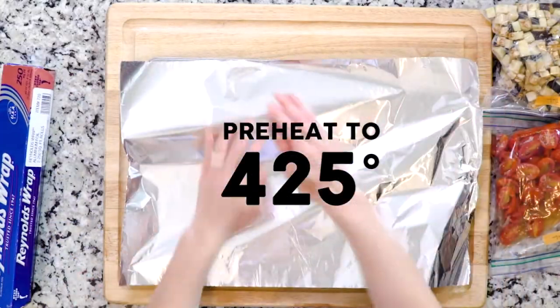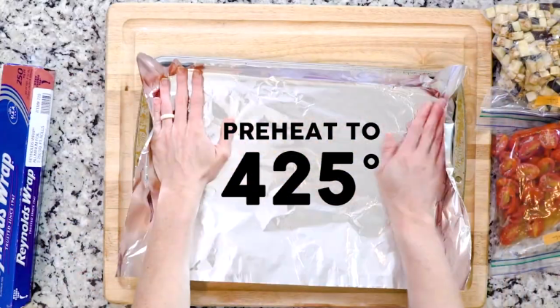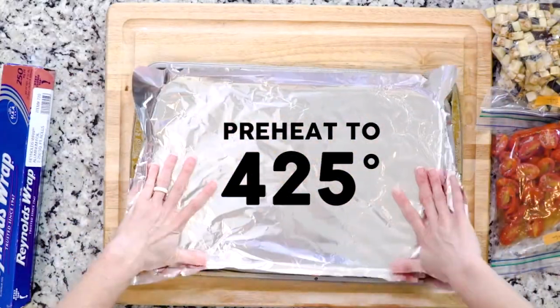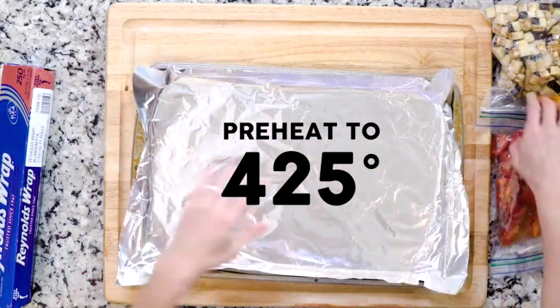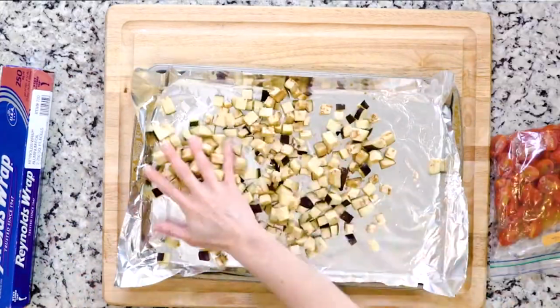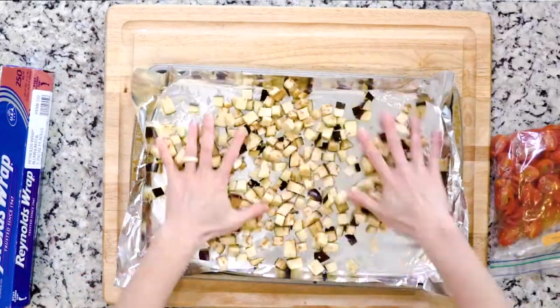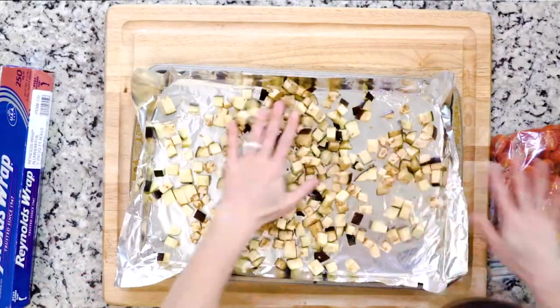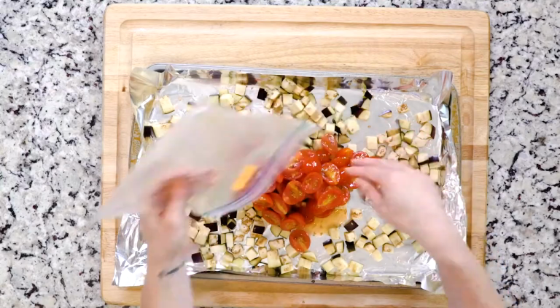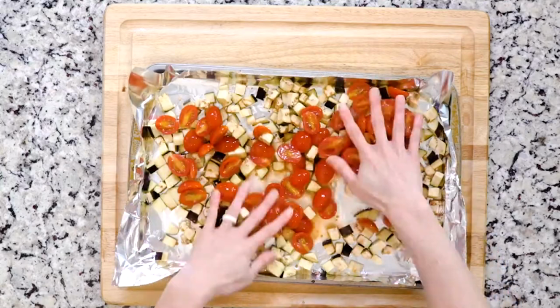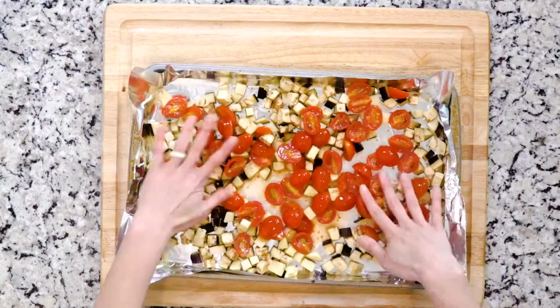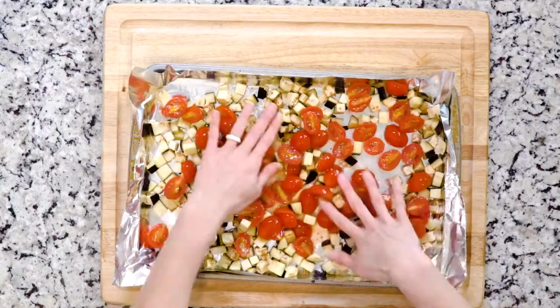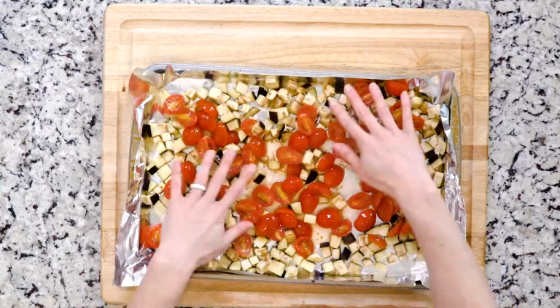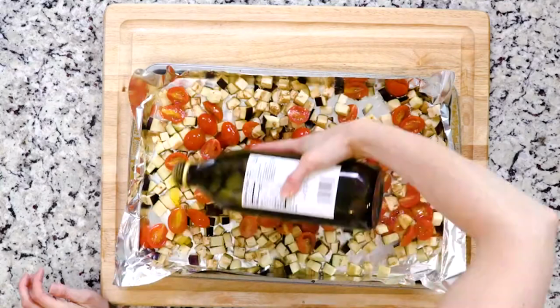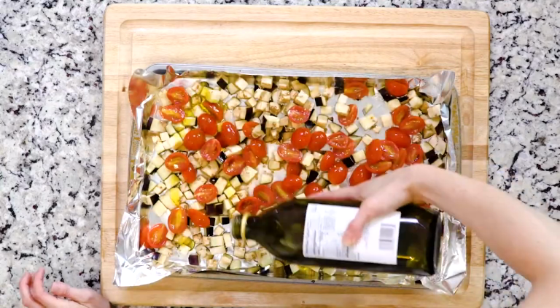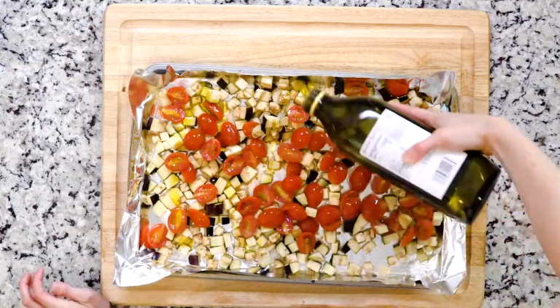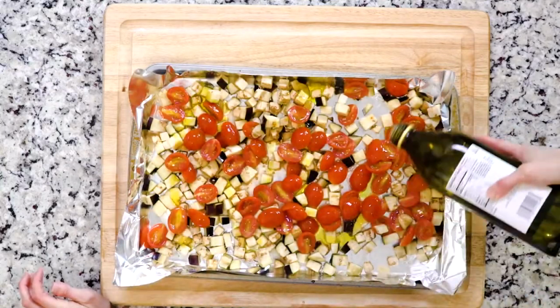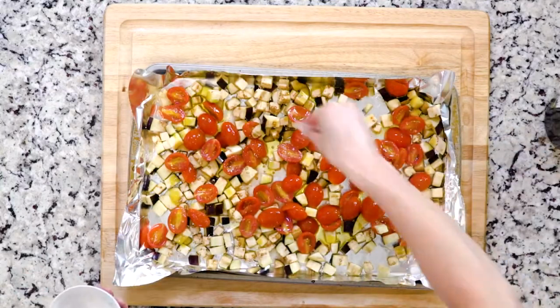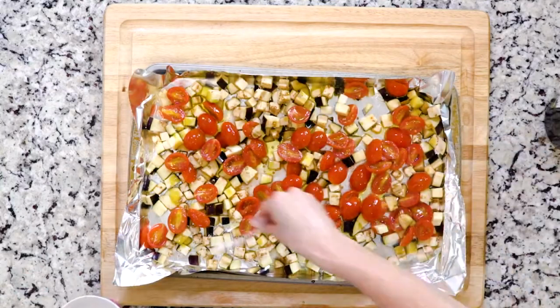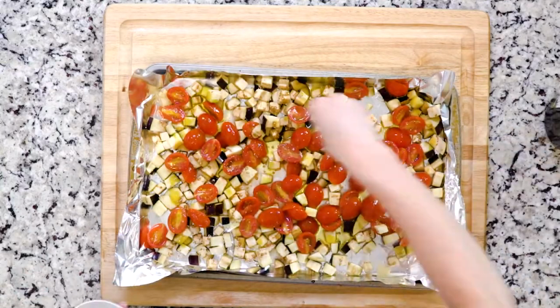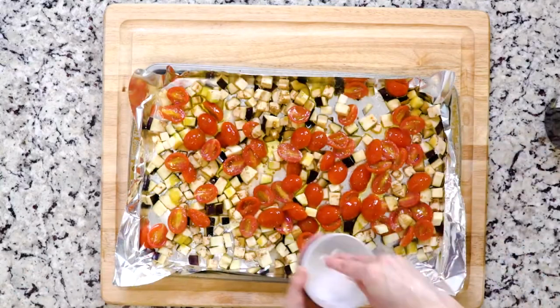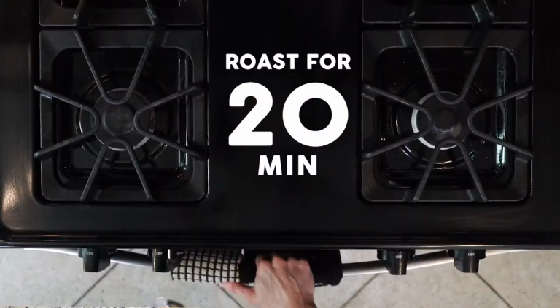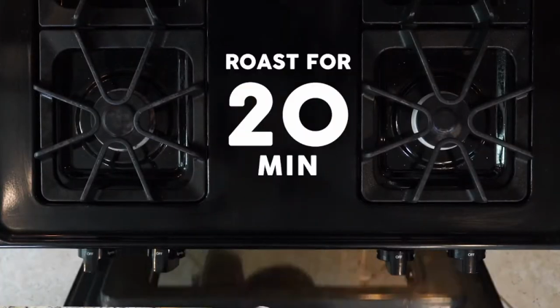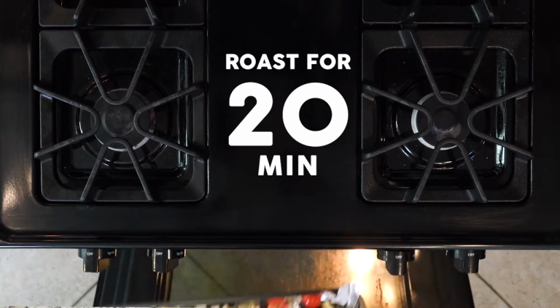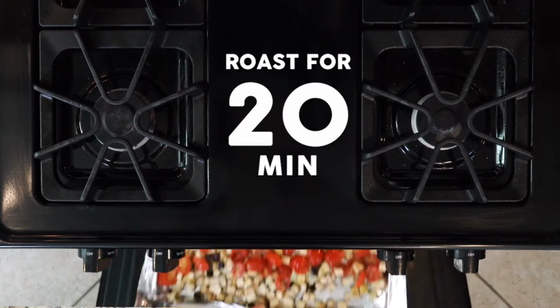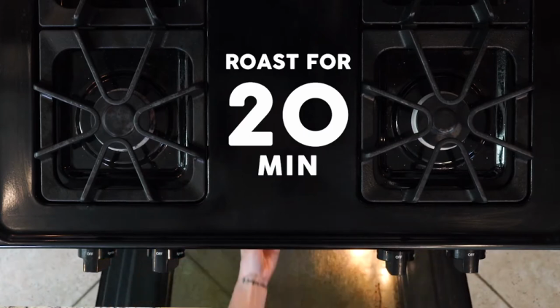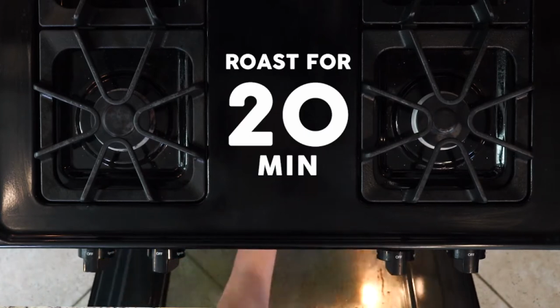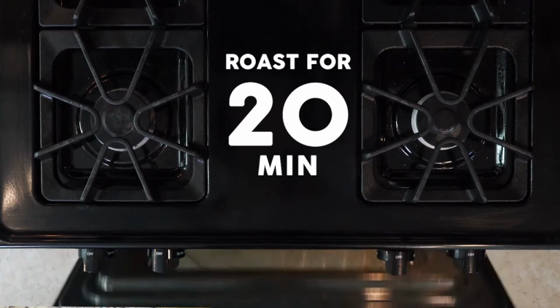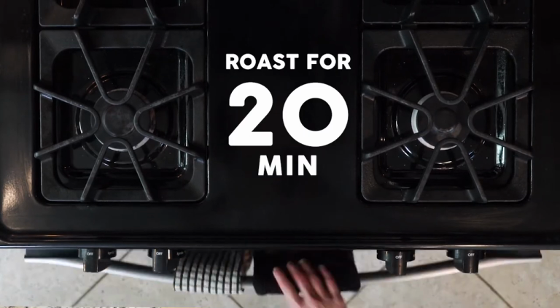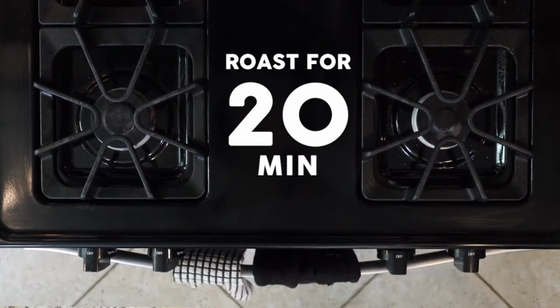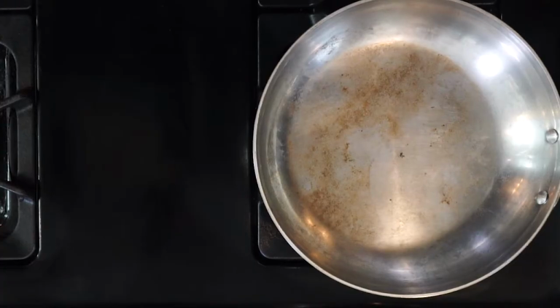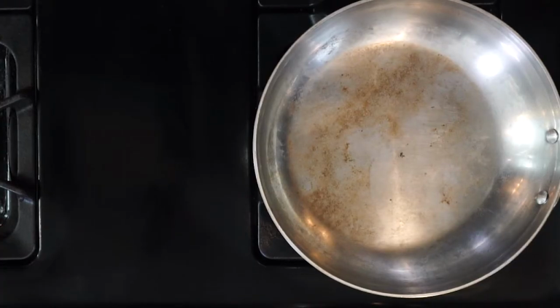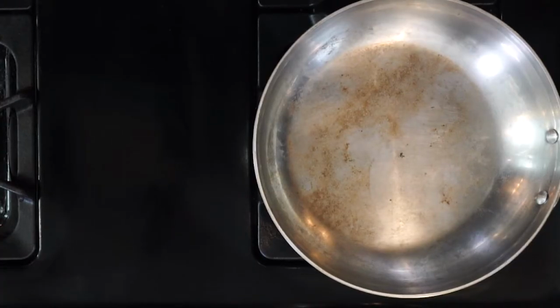Line a baking sheet with foil. Spread the eggplant and tomatoes out on the baking sheet, drizzle with olive oil, and sprinkle with salt and pepper. Roast the veggies in the oven for 20 minutes.